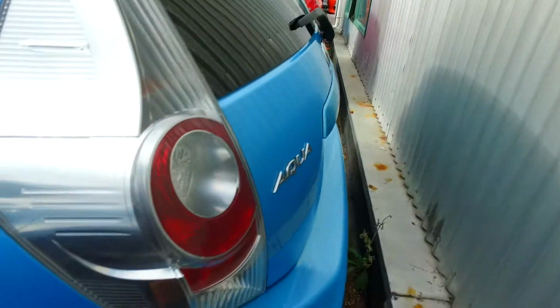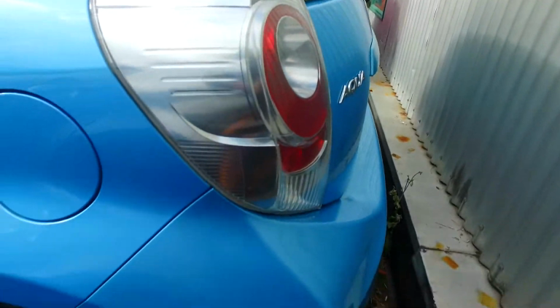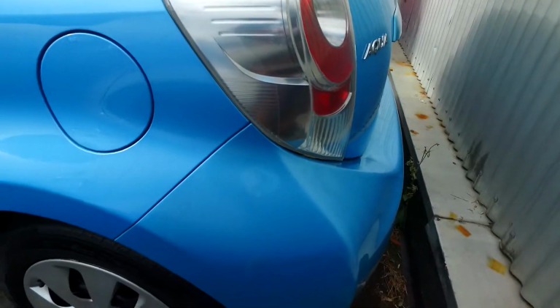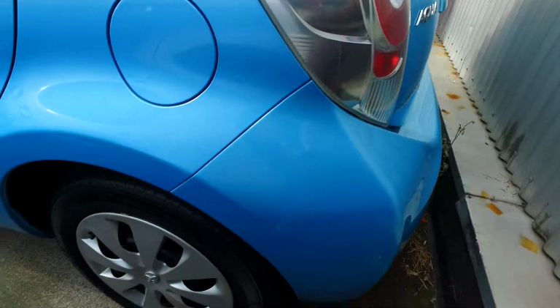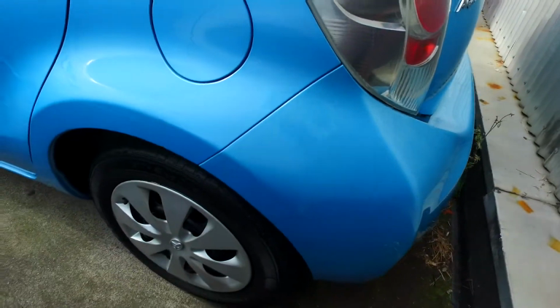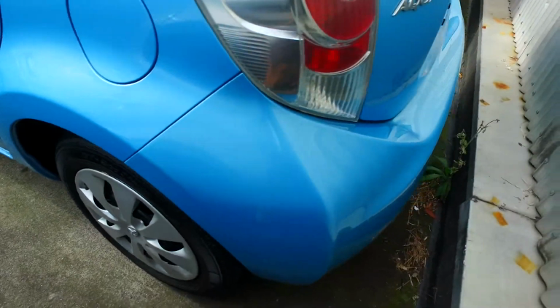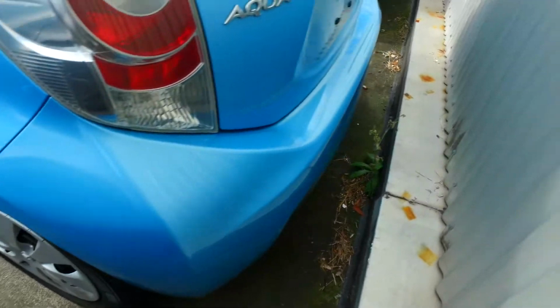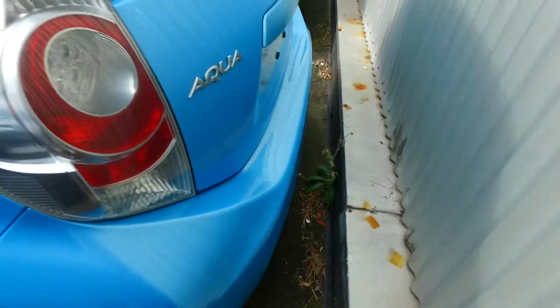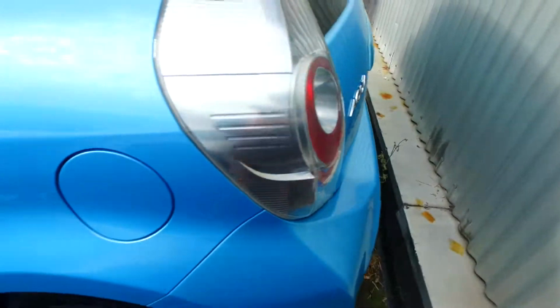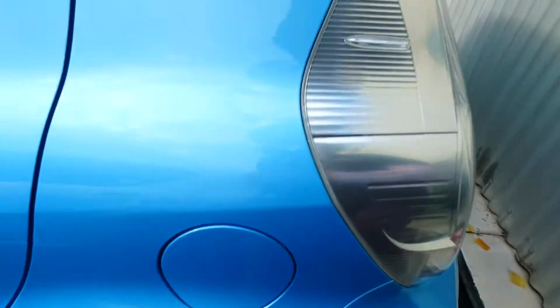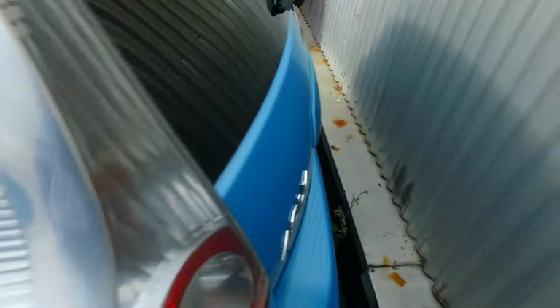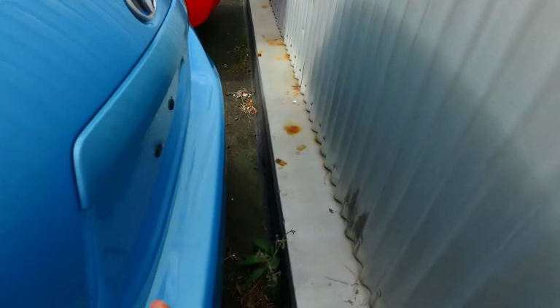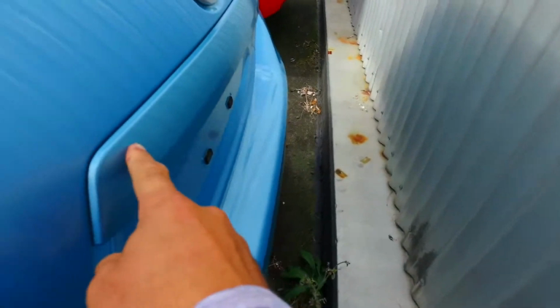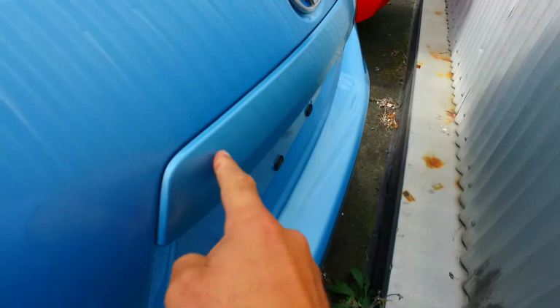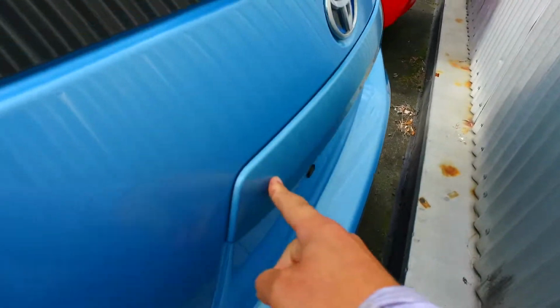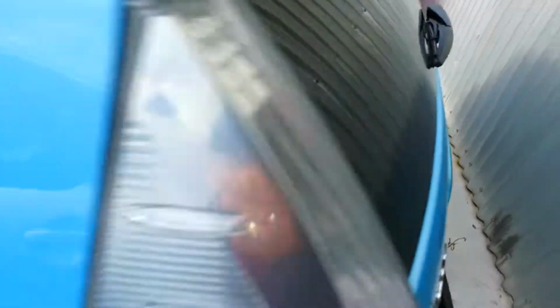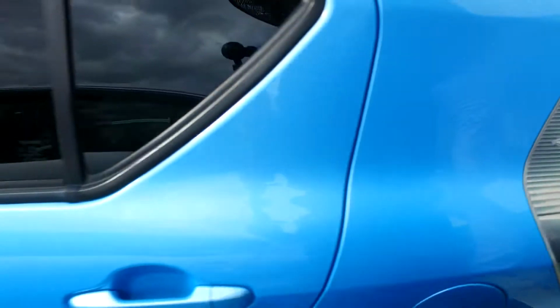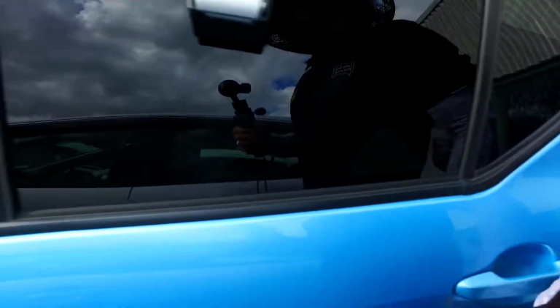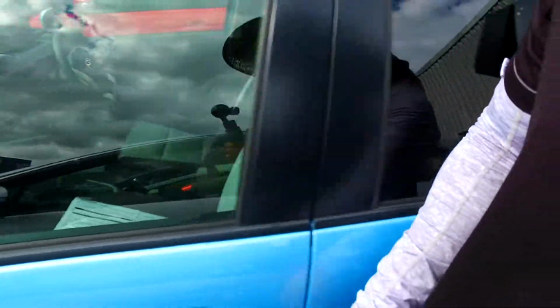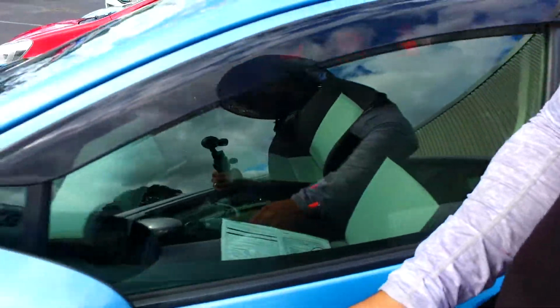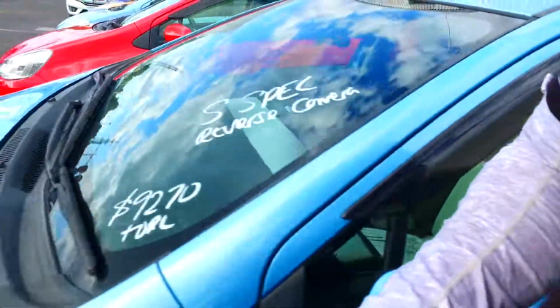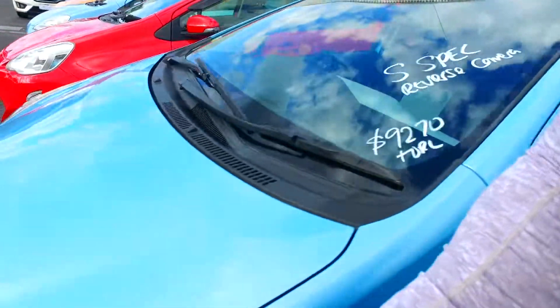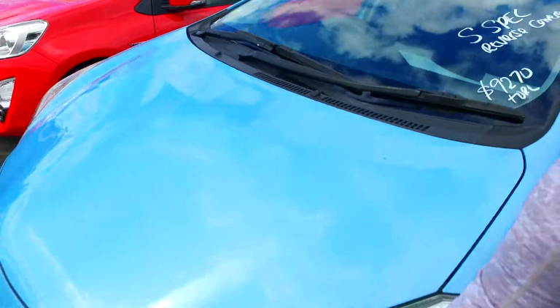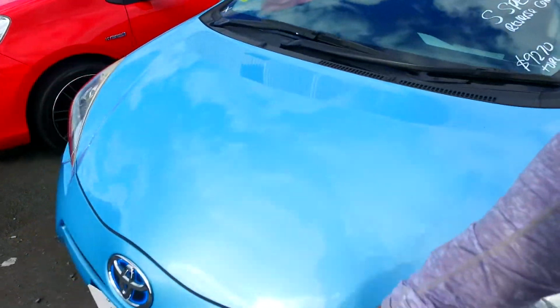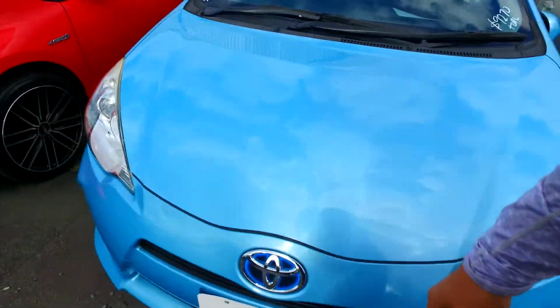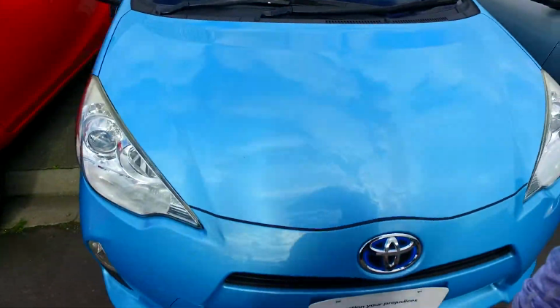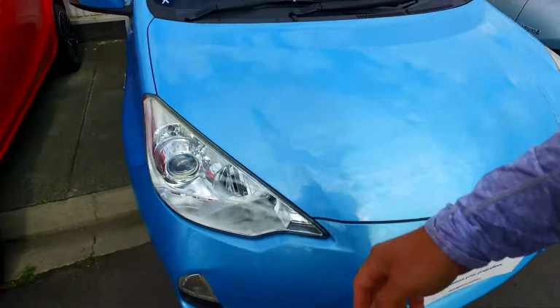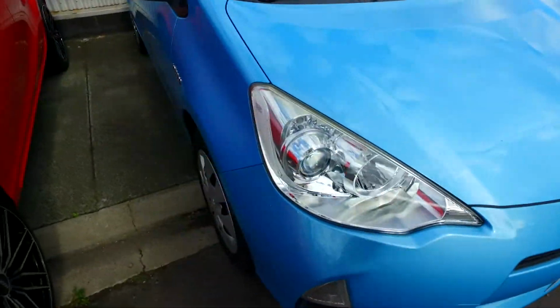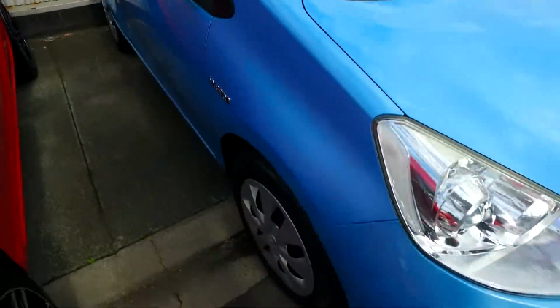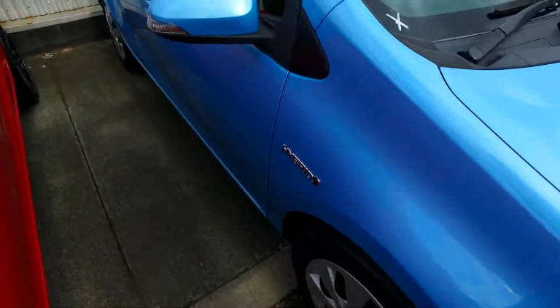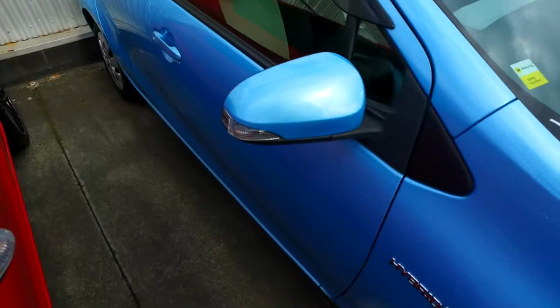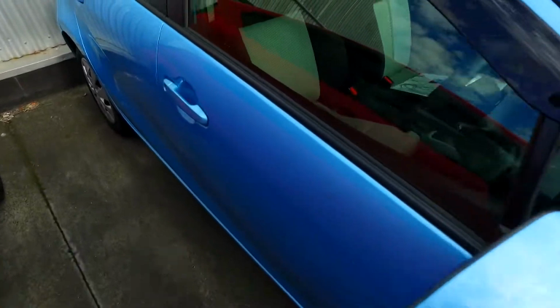Now this one does look like it has near new tires on all four corners as well, but there is a discoloration there on that part though, Eric. Now coming up to this right hand side for you — not looking too shabby at all.